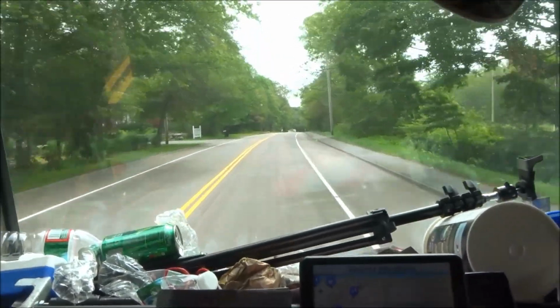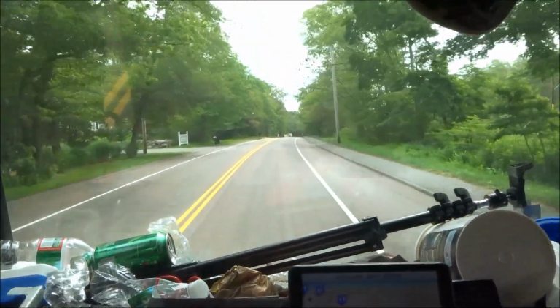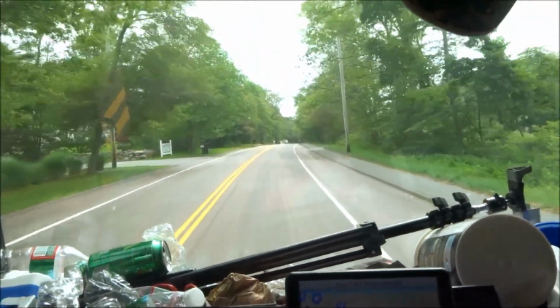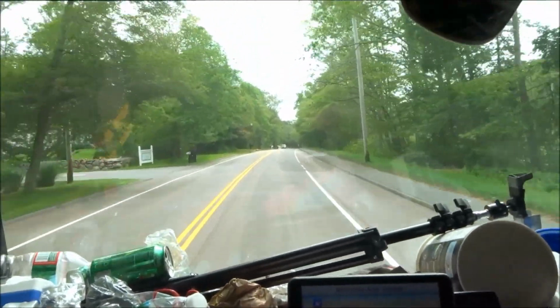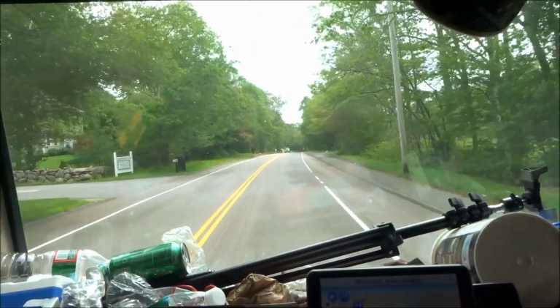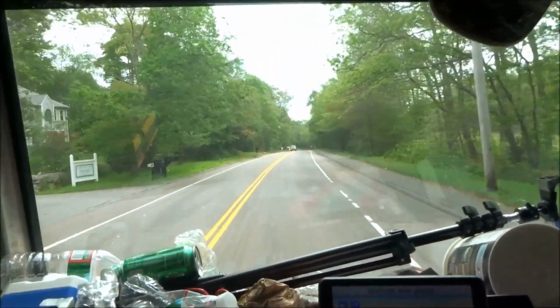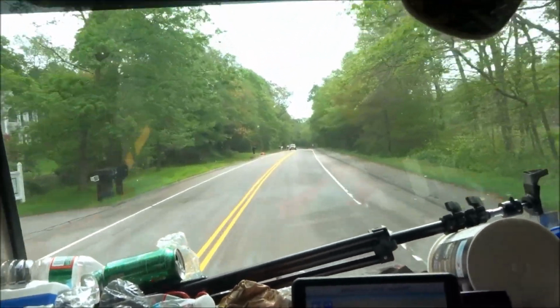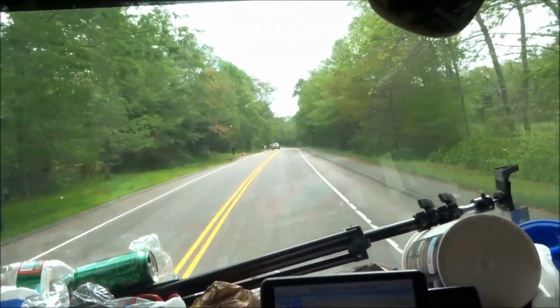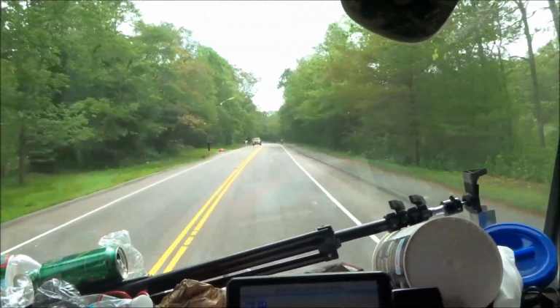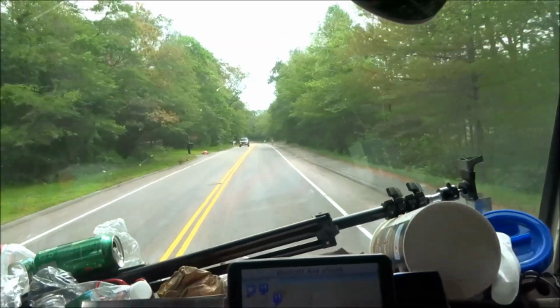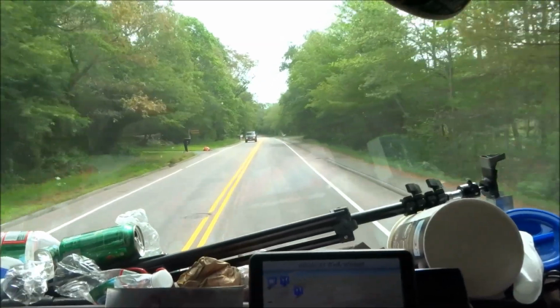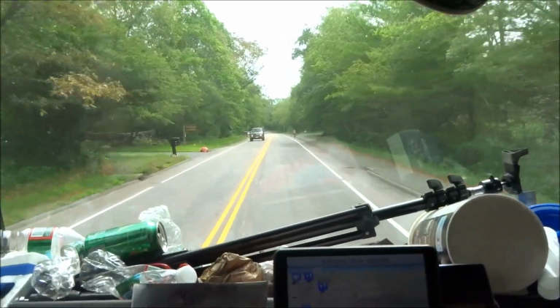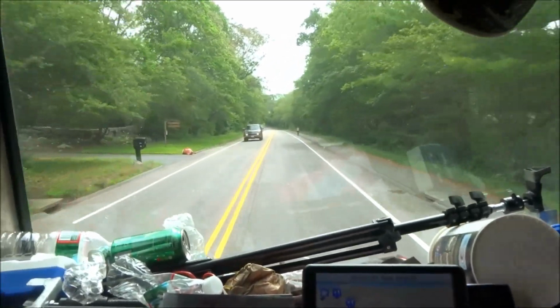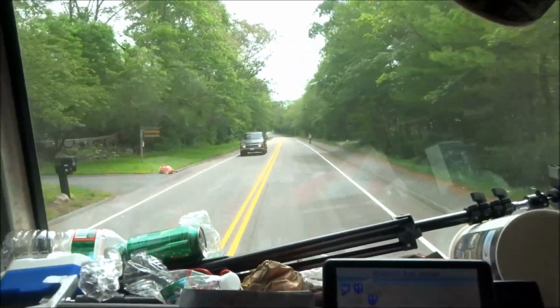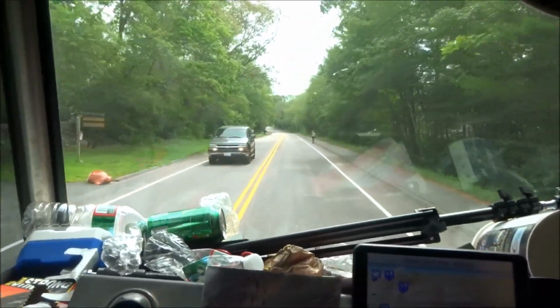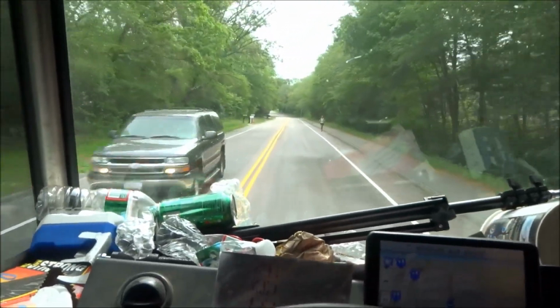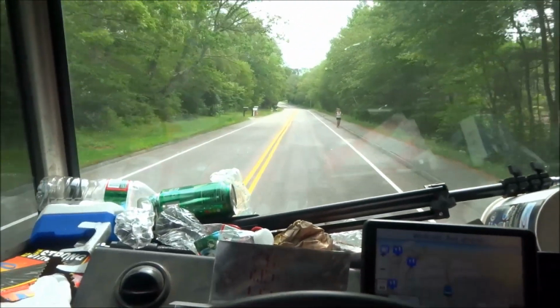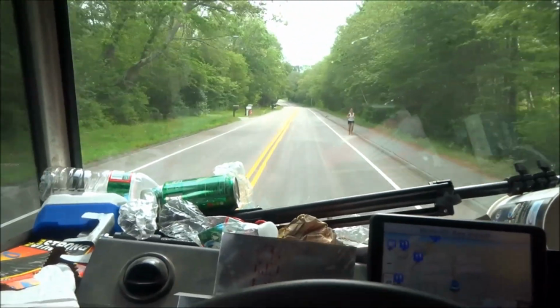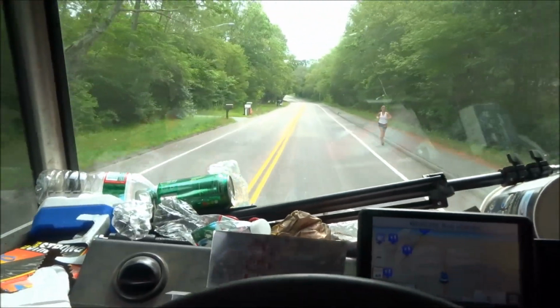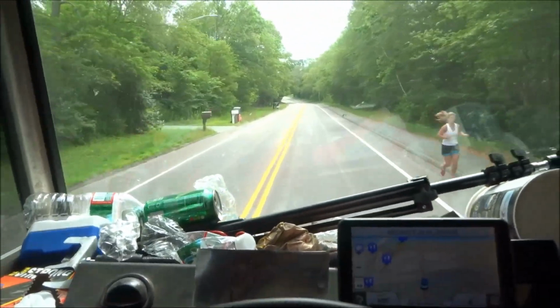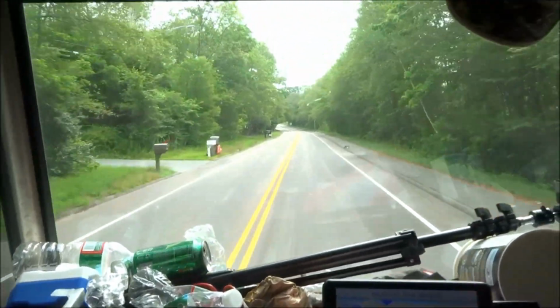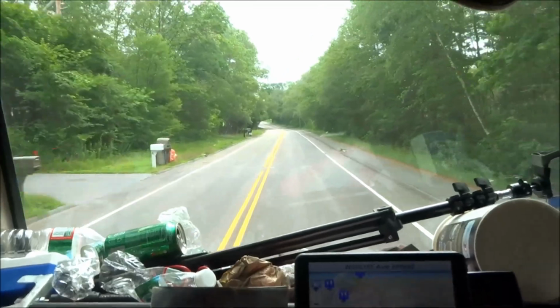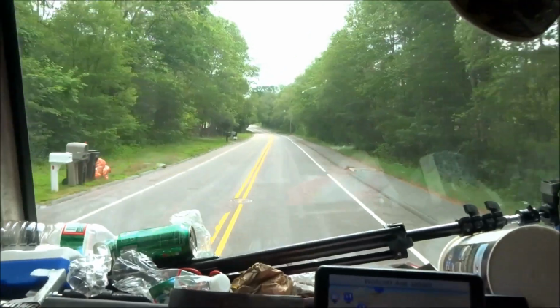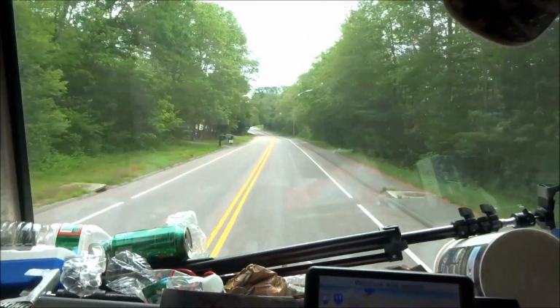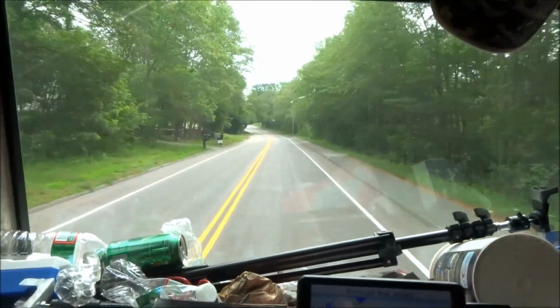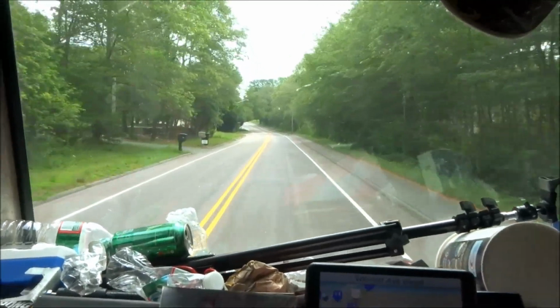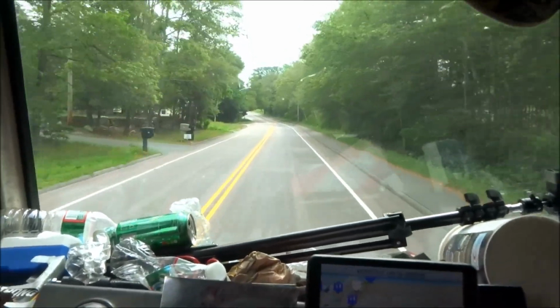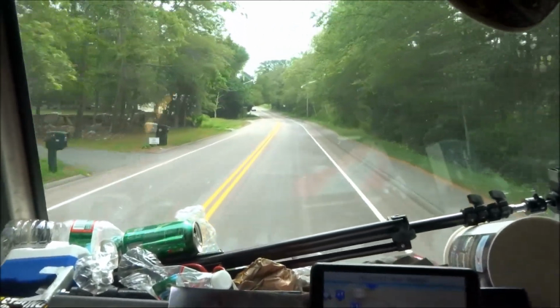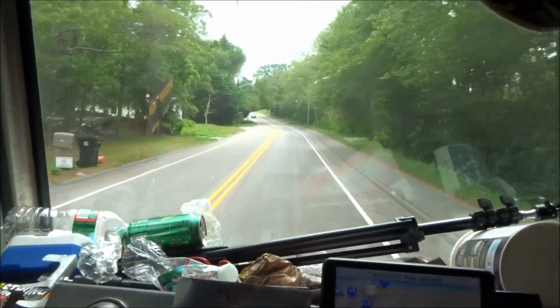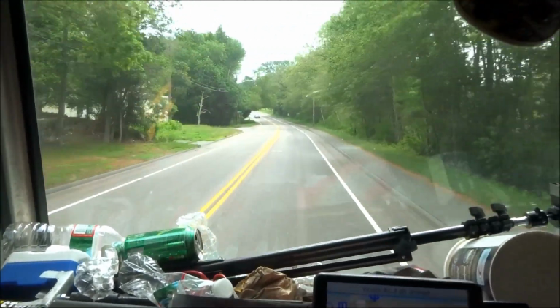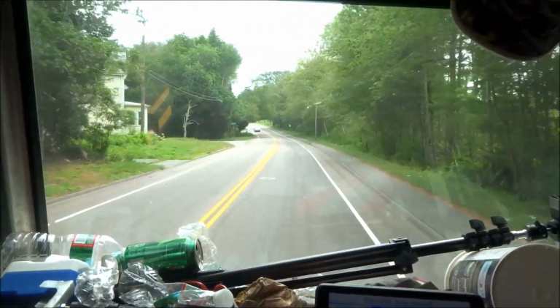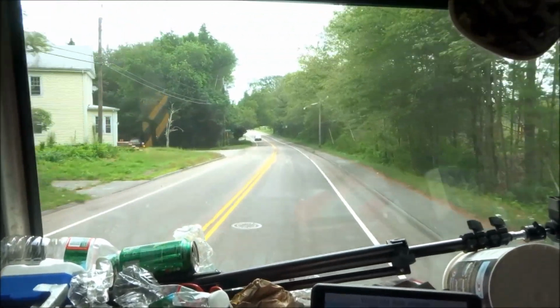I'm back in the ice cream truck! Can you hear the bells? It's the ice cream truck!